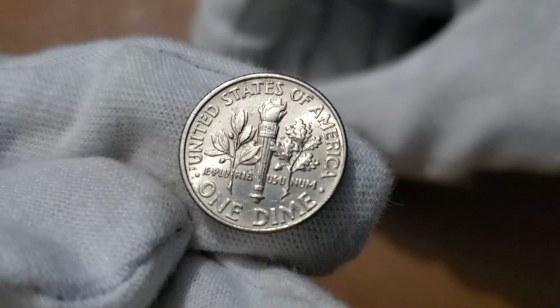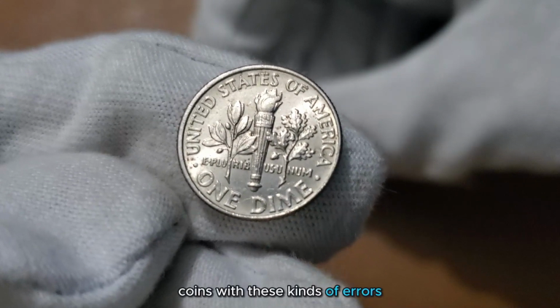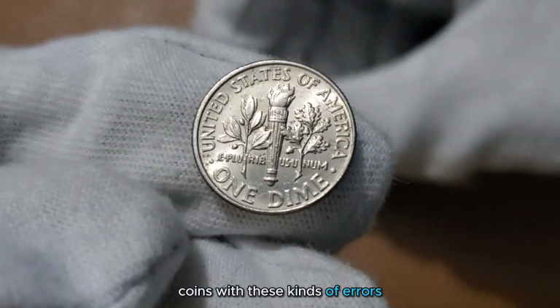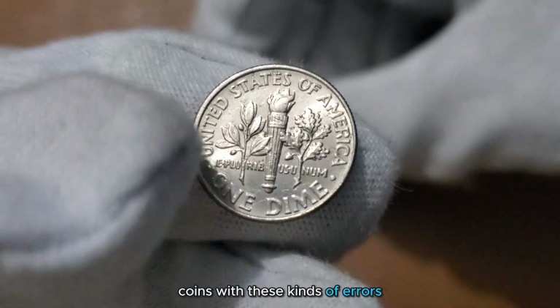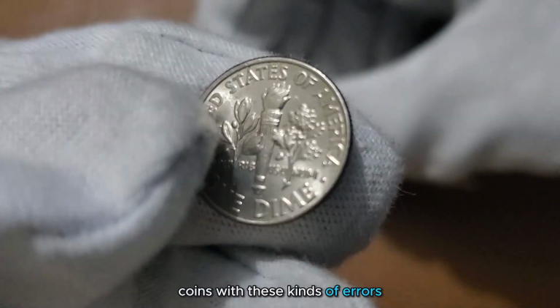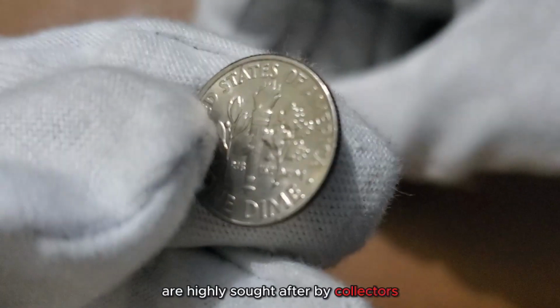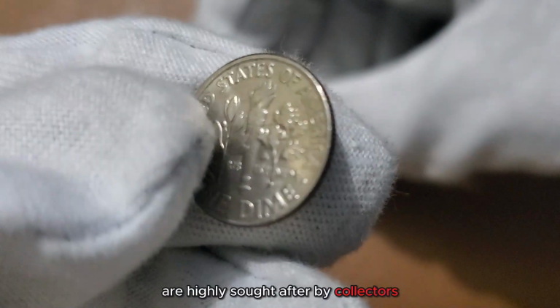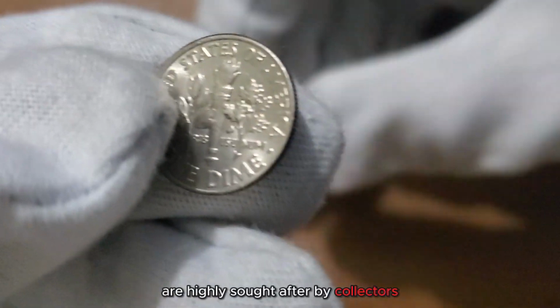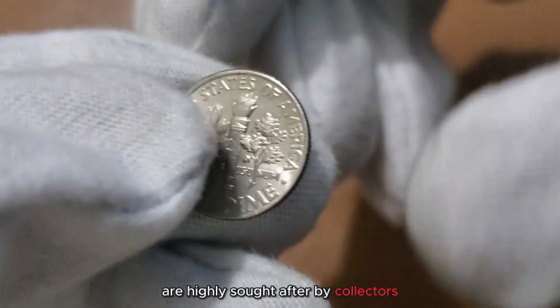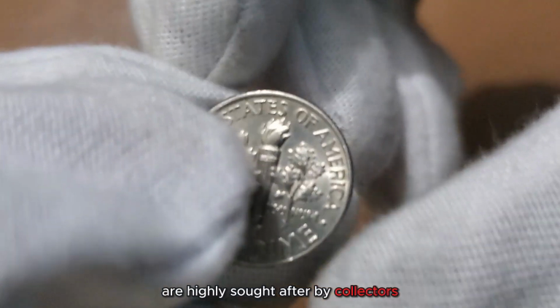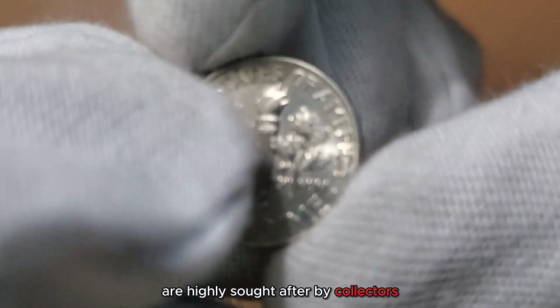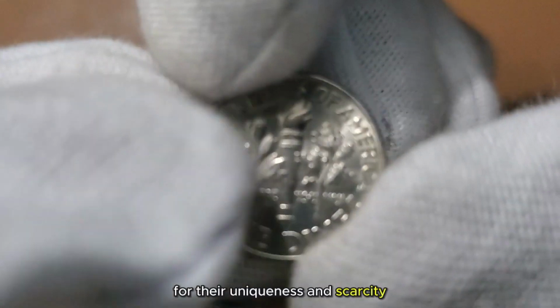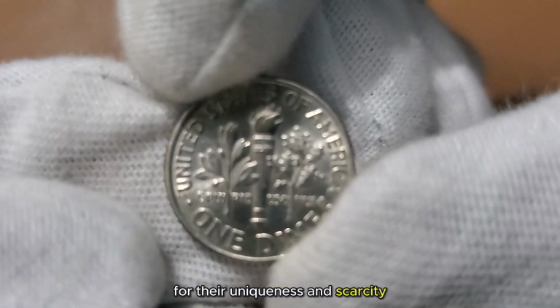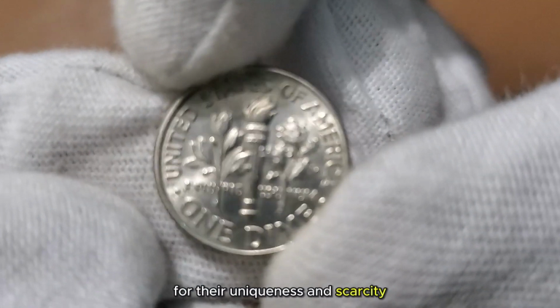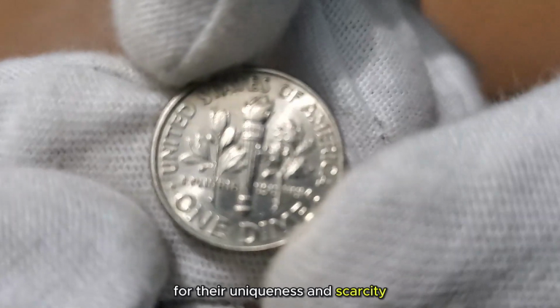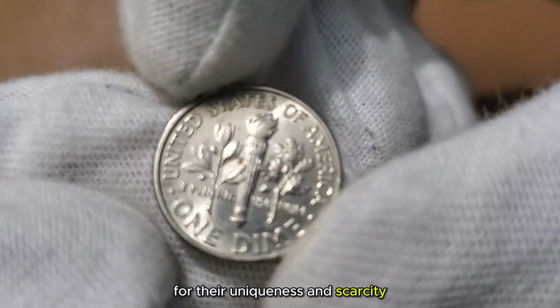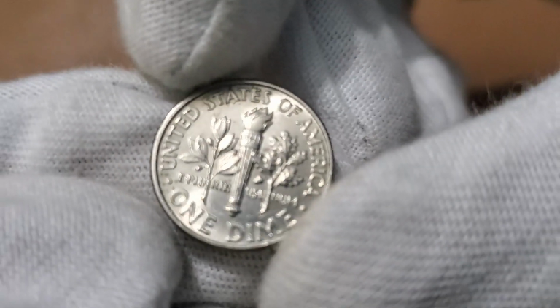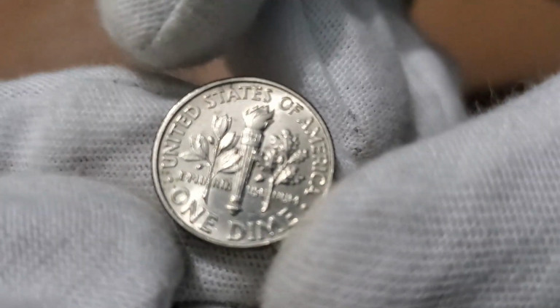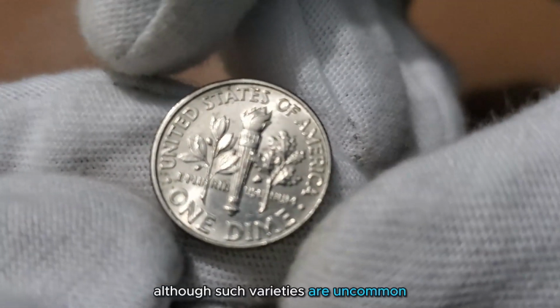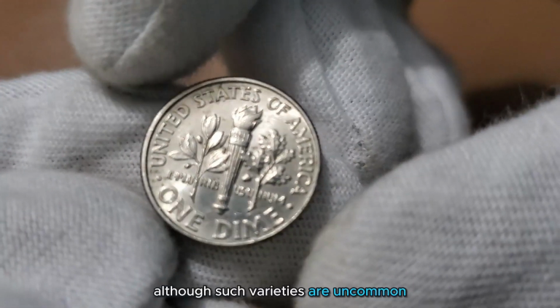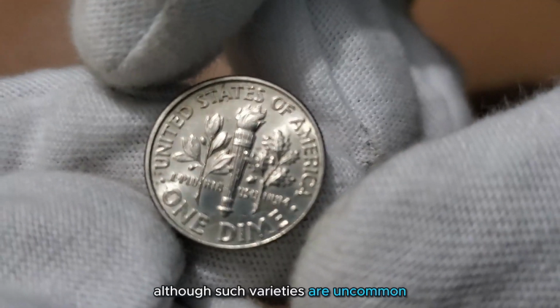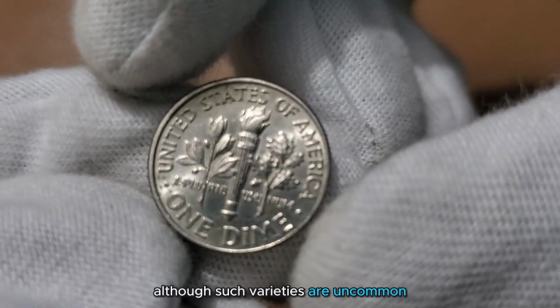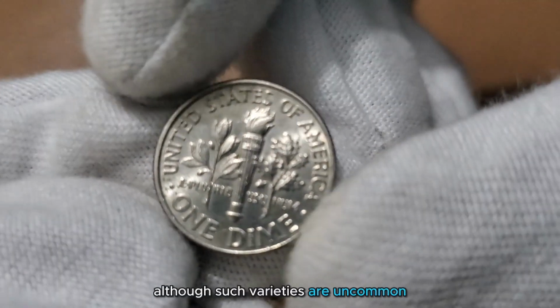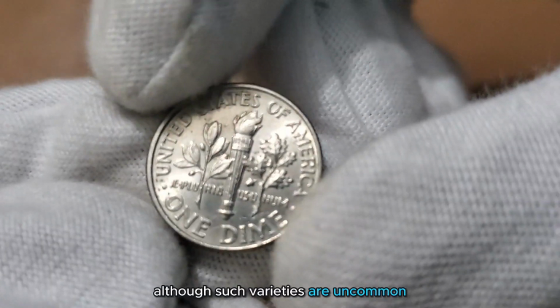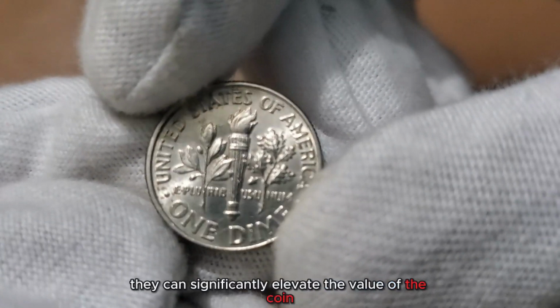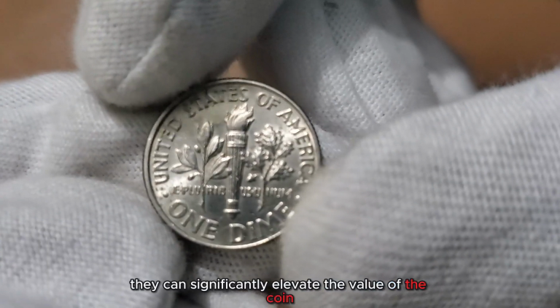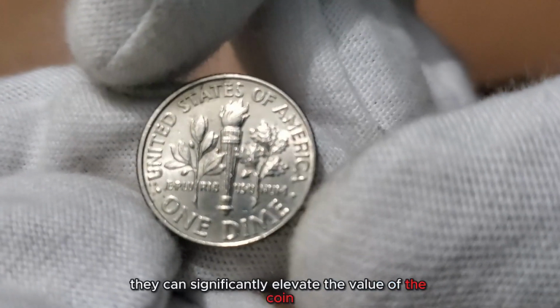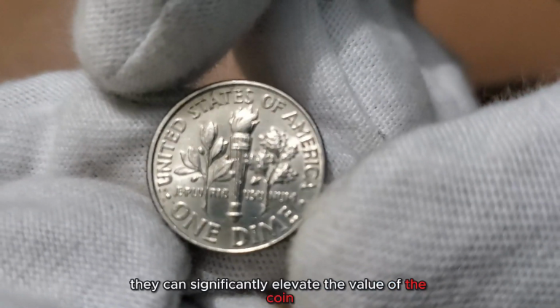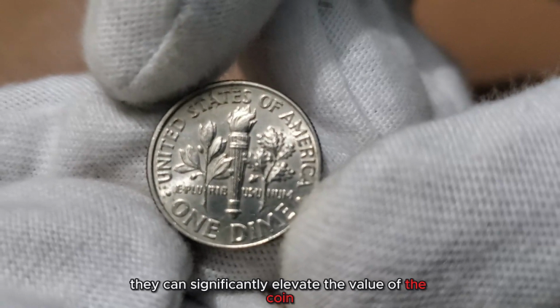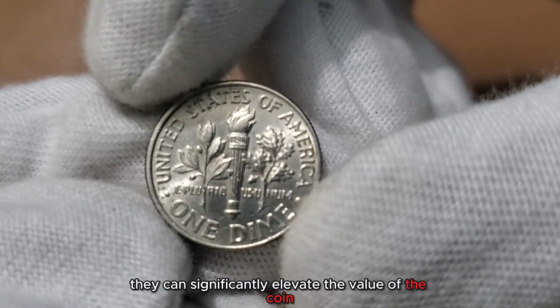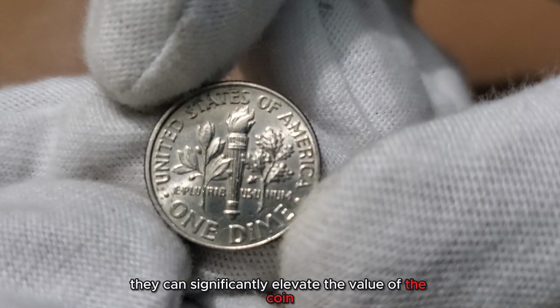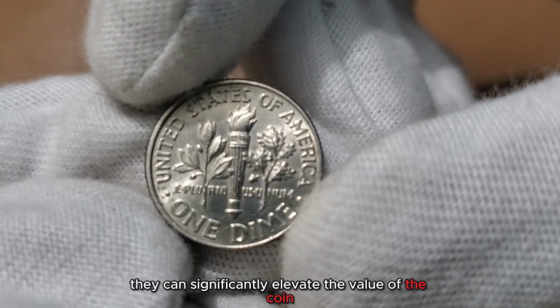Coins with these kinds of errors are highly sought after by collectors for their uniqueness and scarcity. Although such varieties are uncommon, they can significantly elevate the value of the coin.